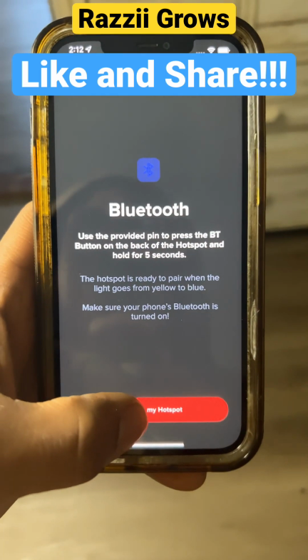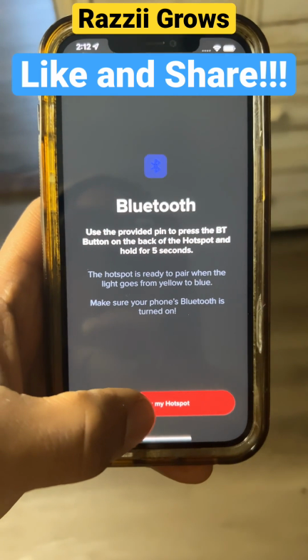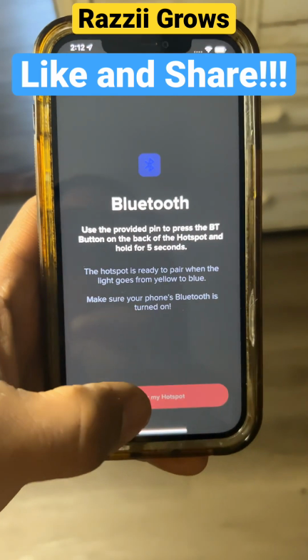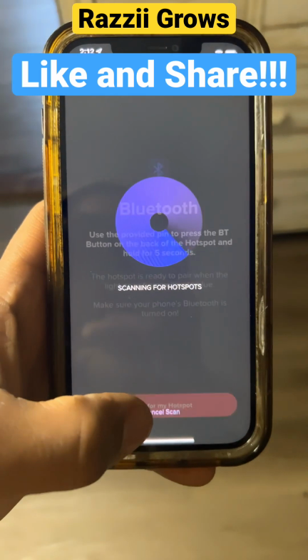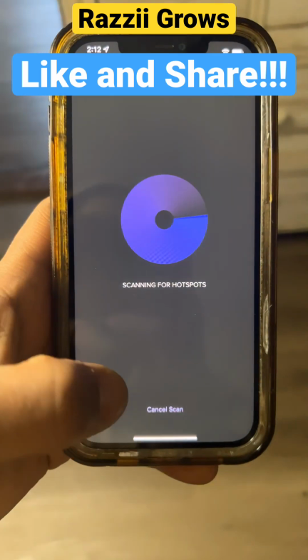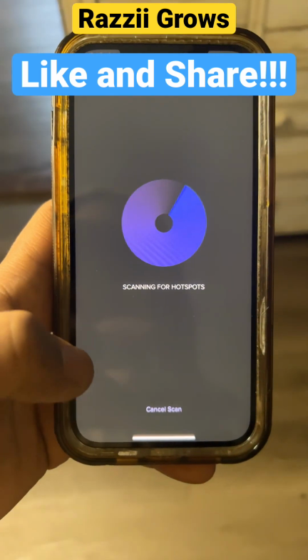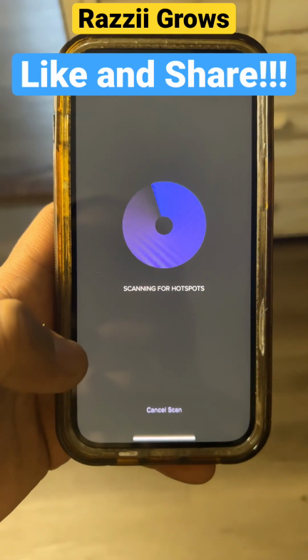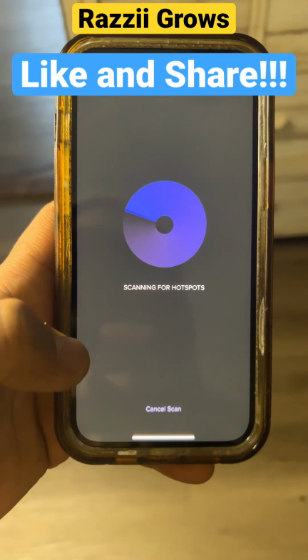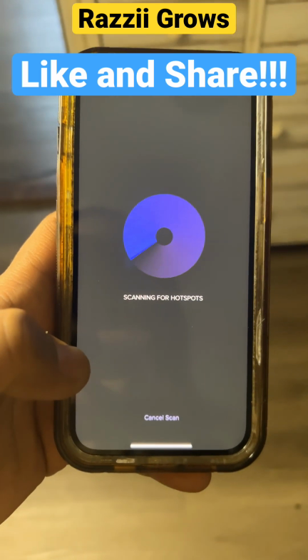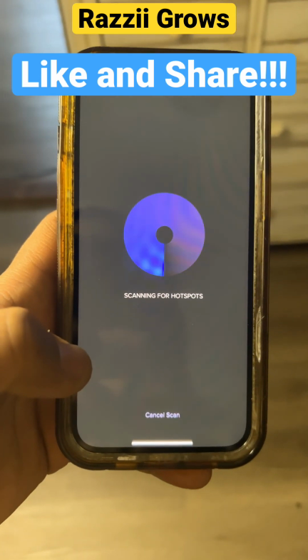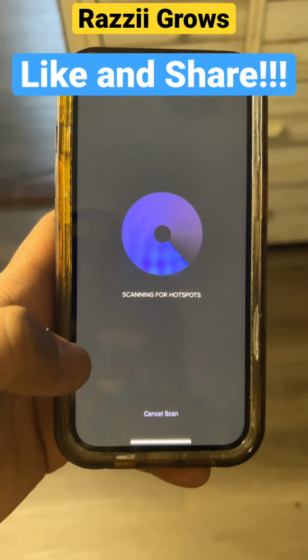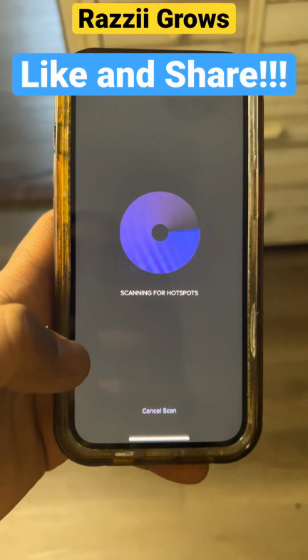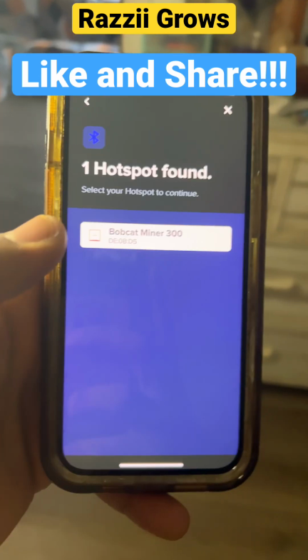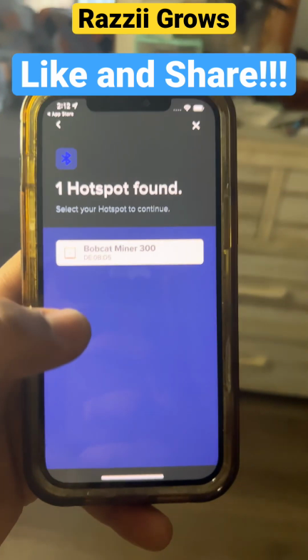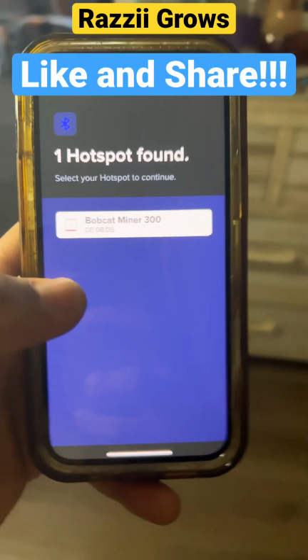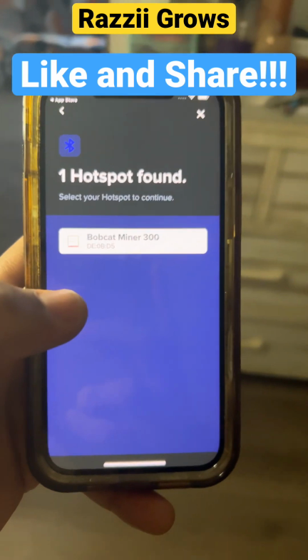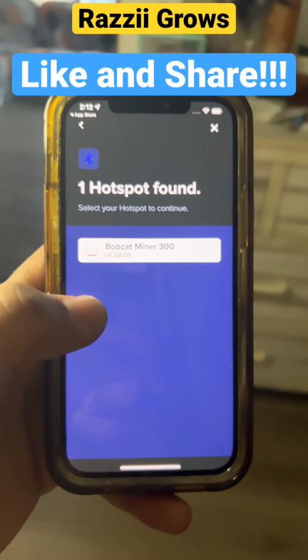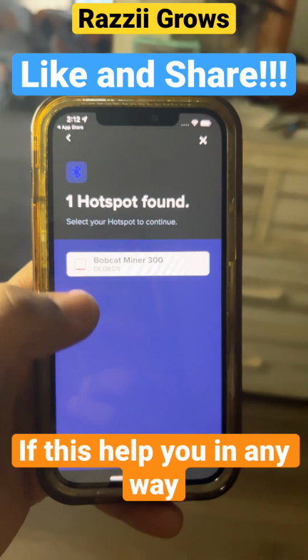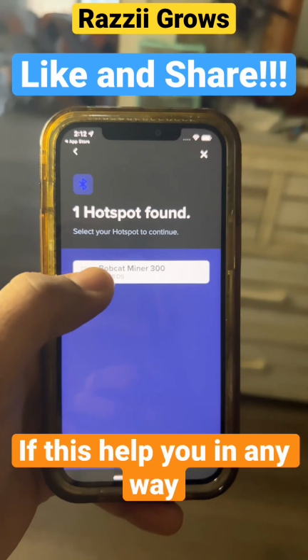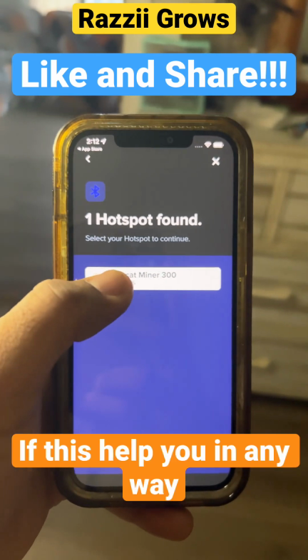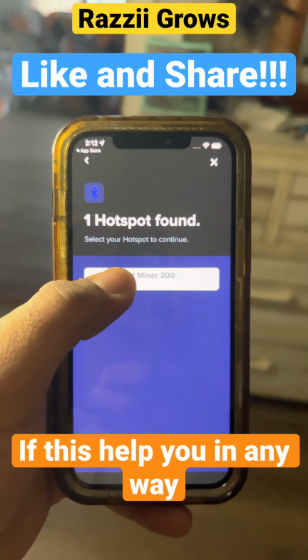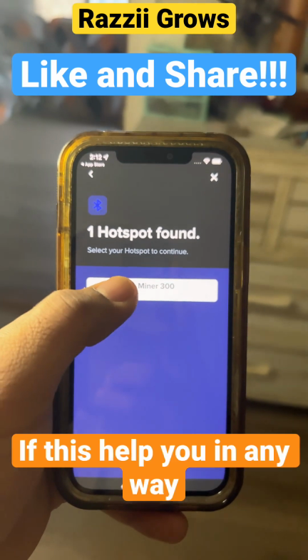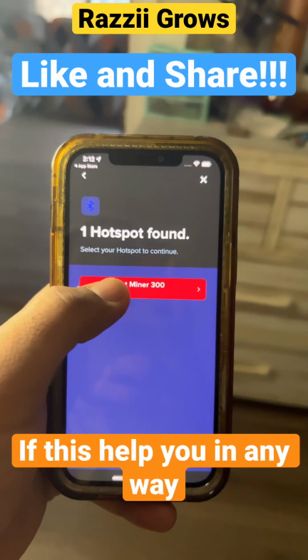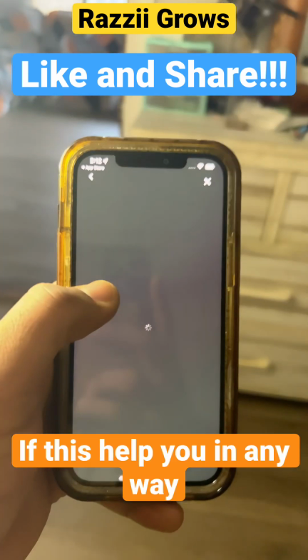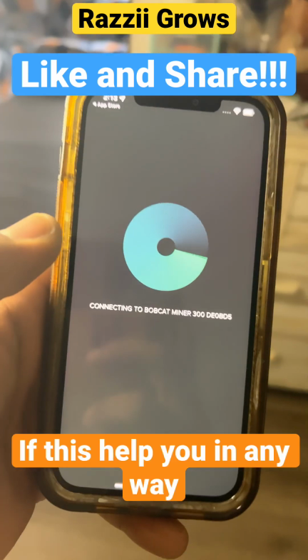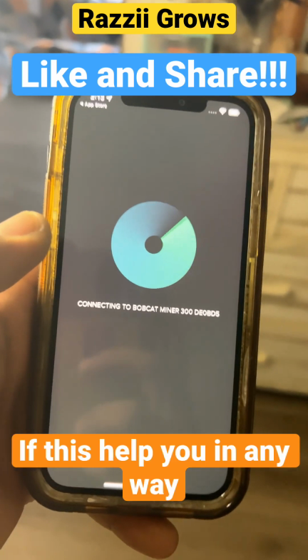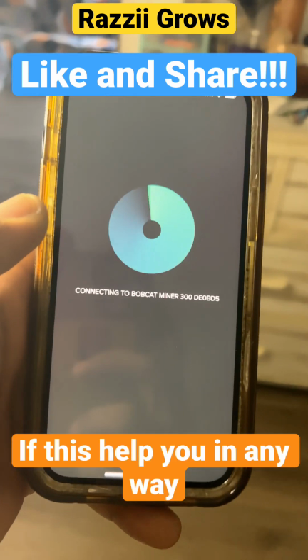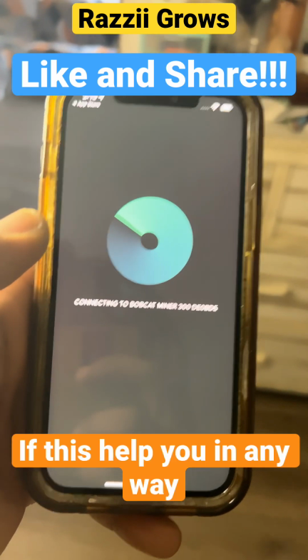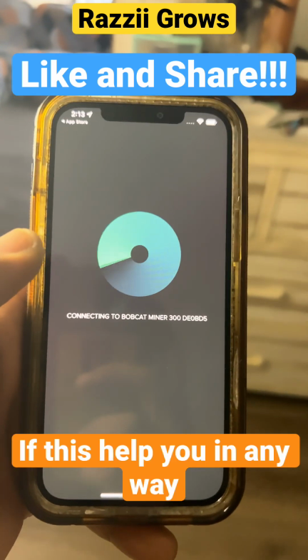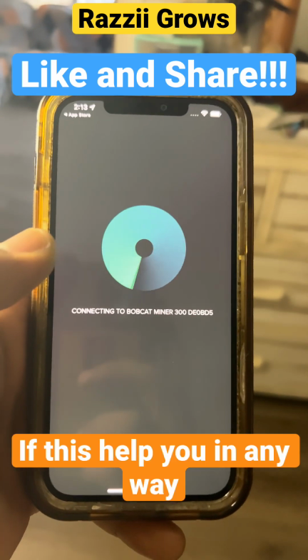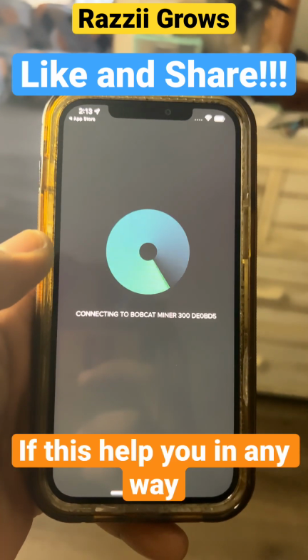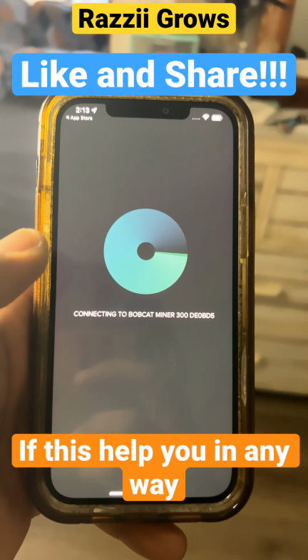Power it up and scan for hotspot. It found the hotspot — you're going to click on that. Now it's doing its thing.